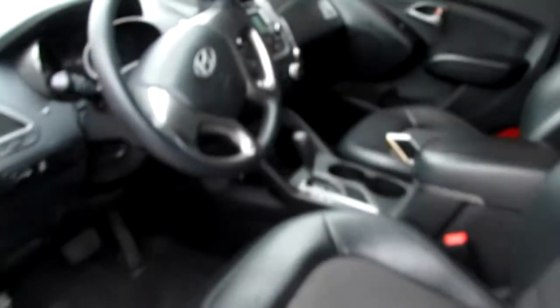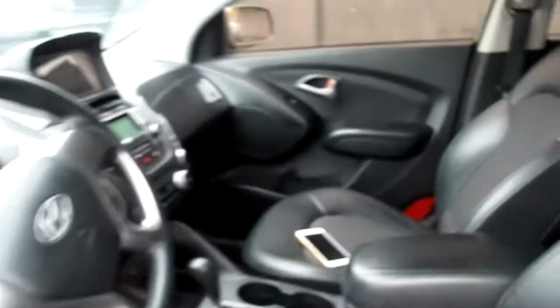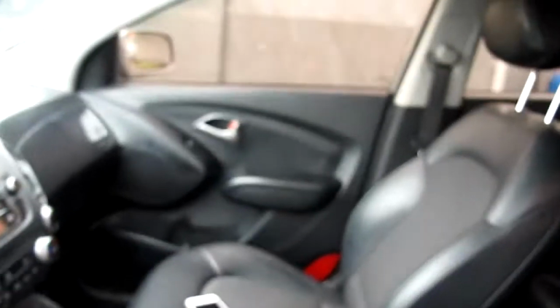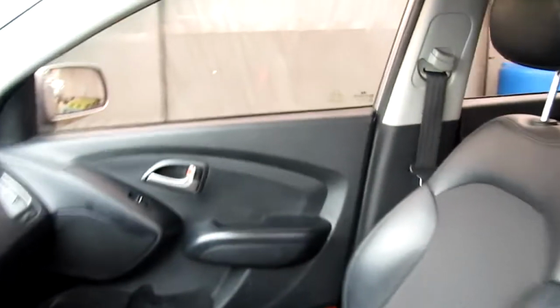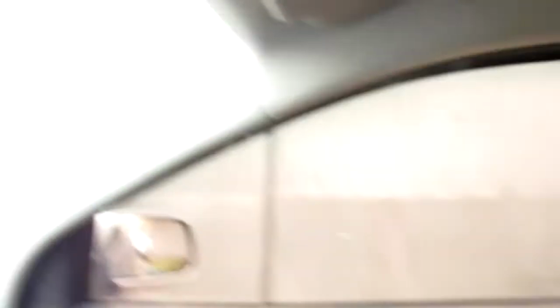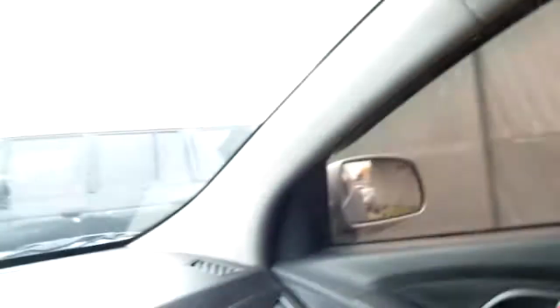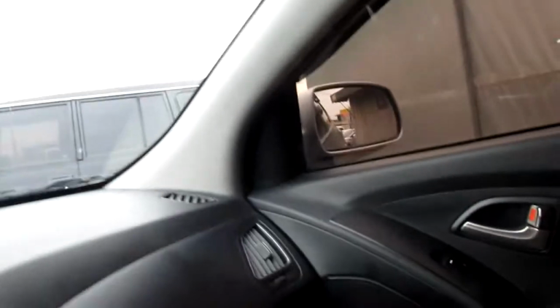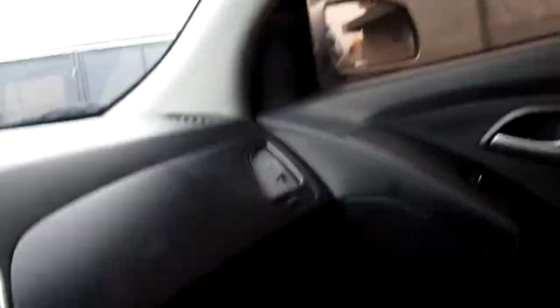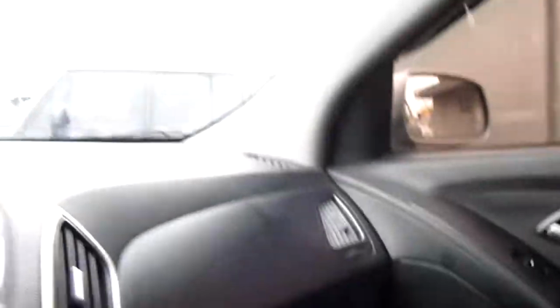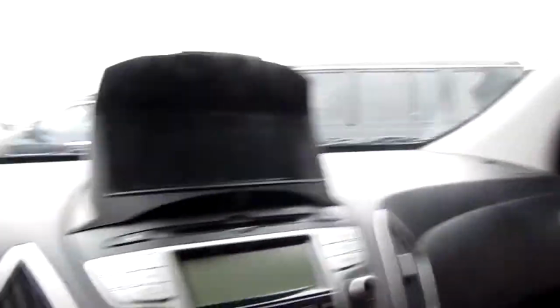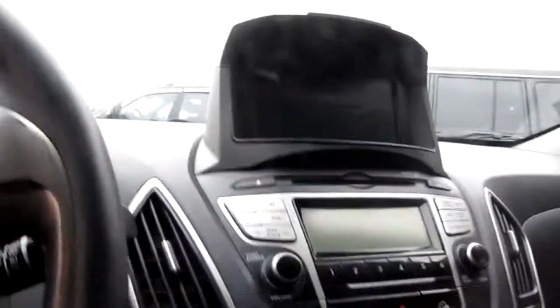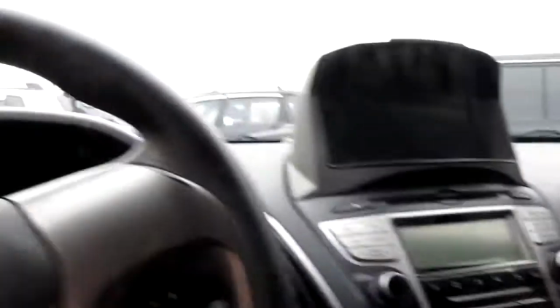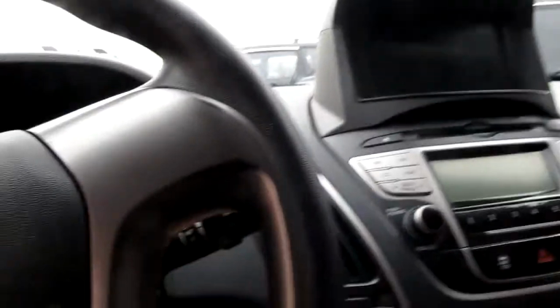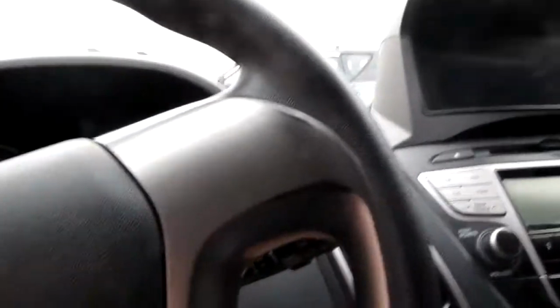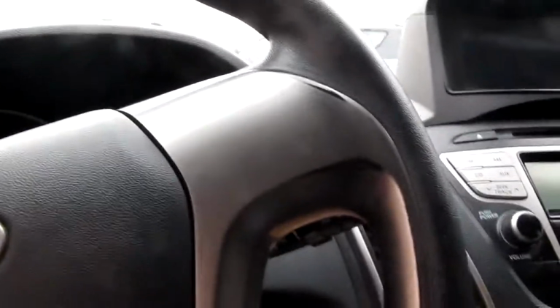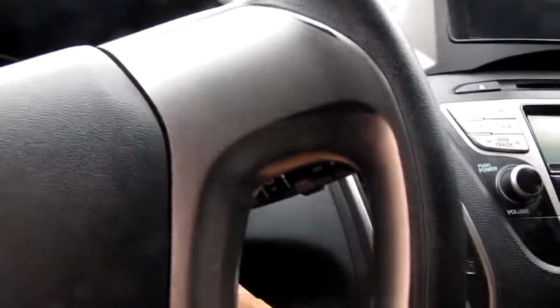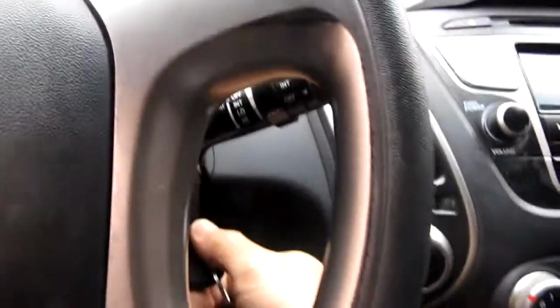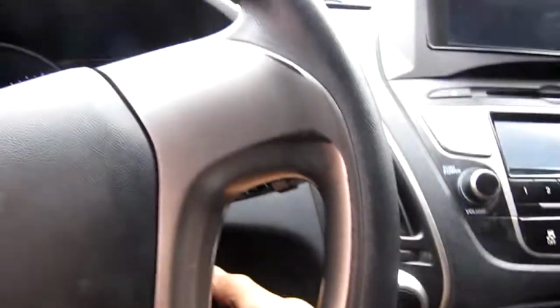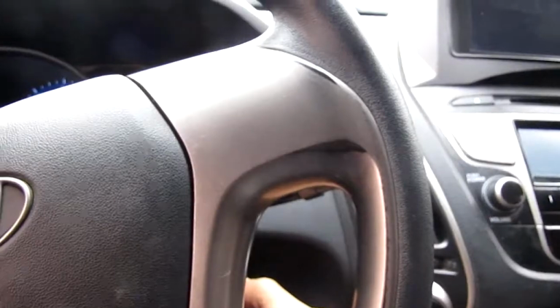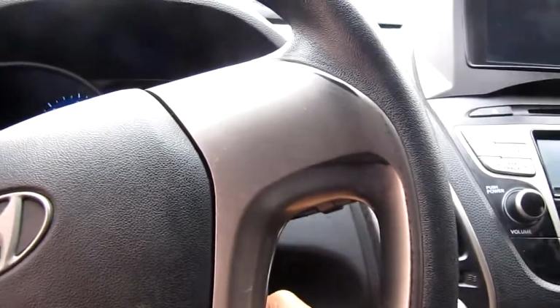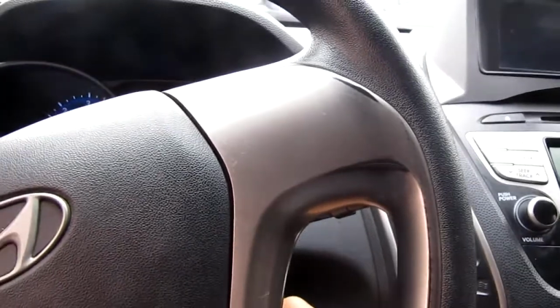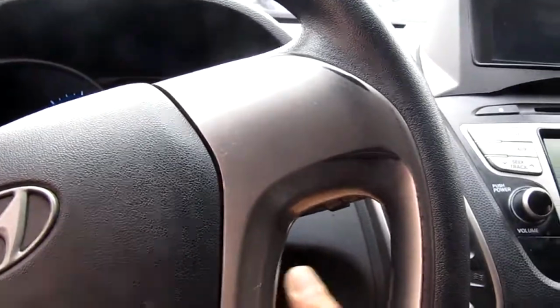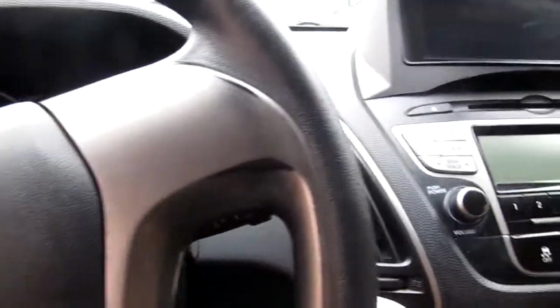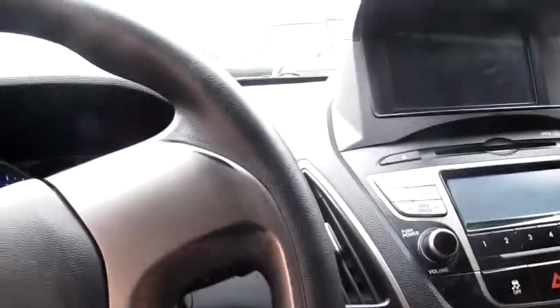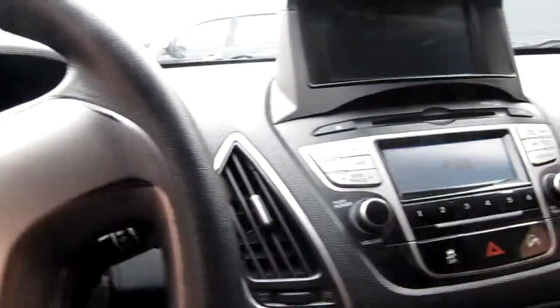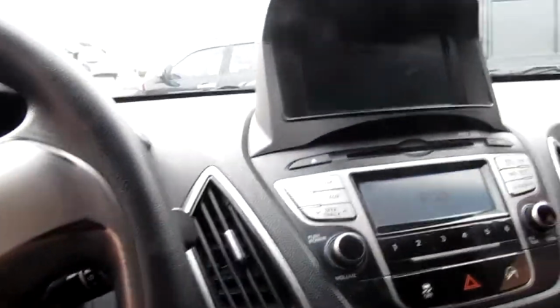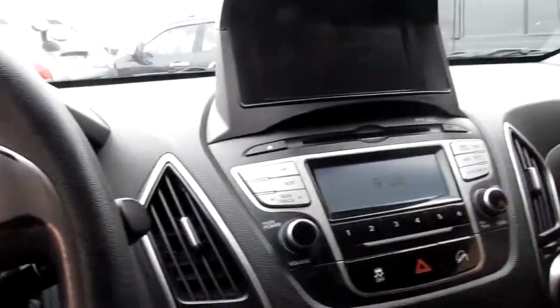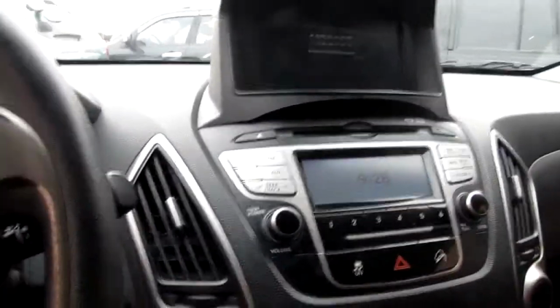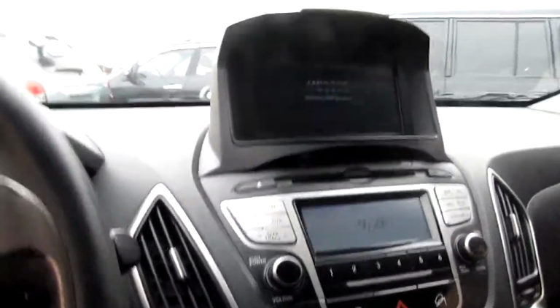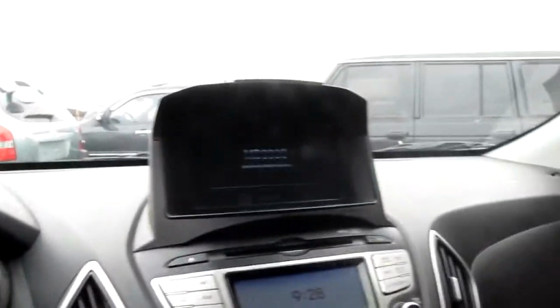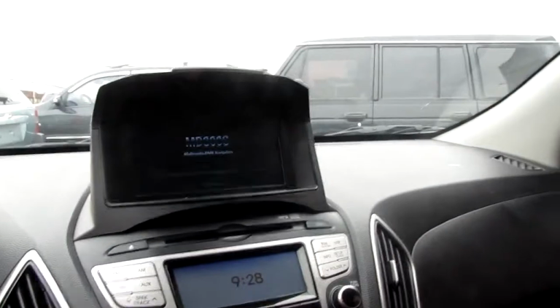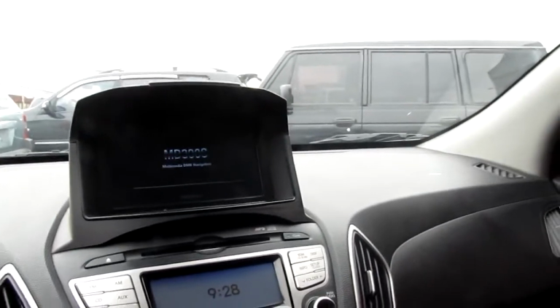Step inside. Let's get a start. The engine sound is good.